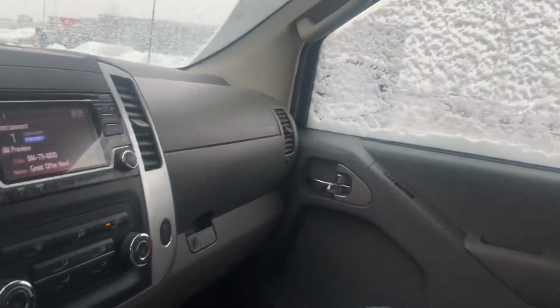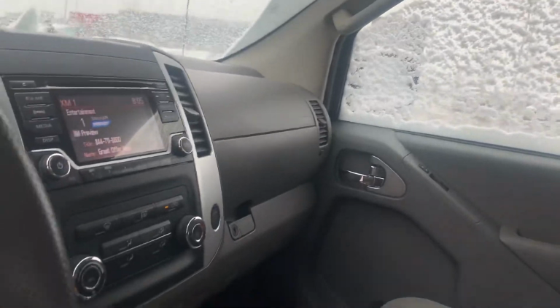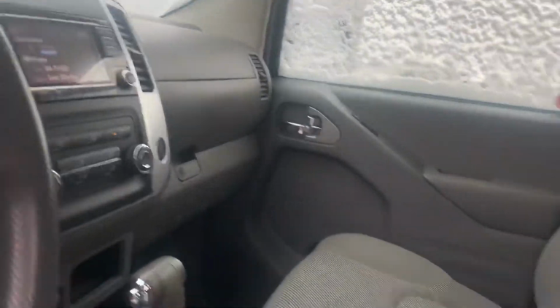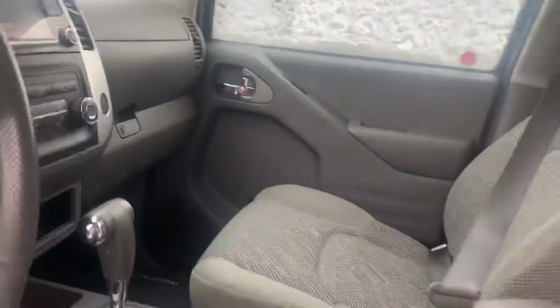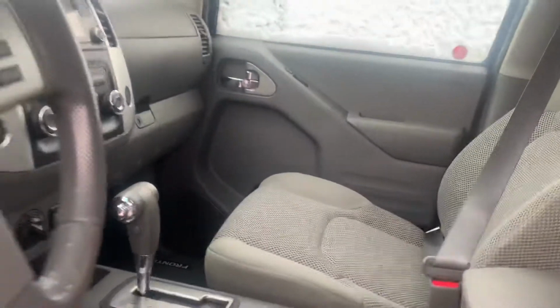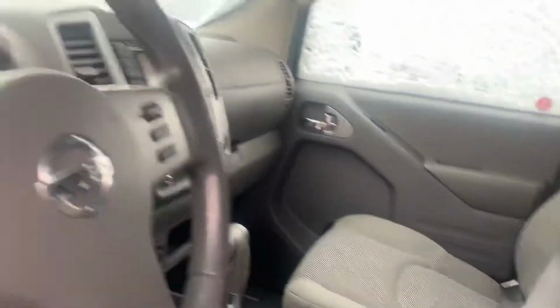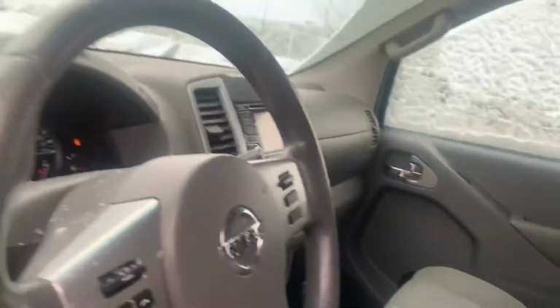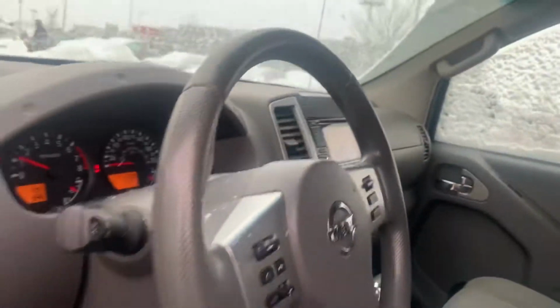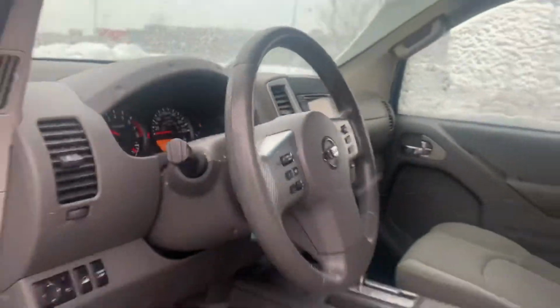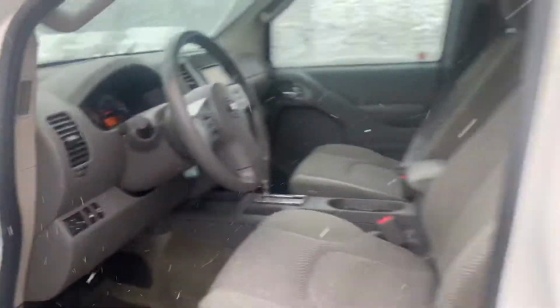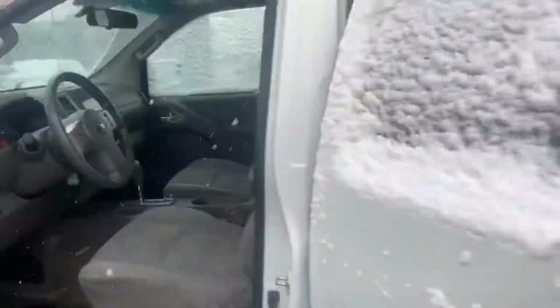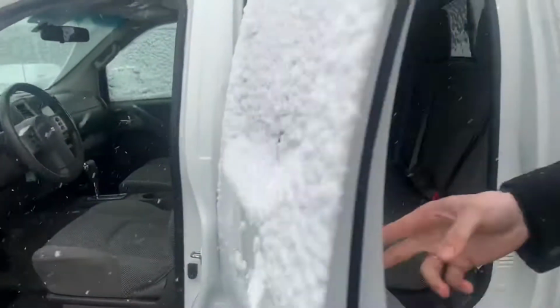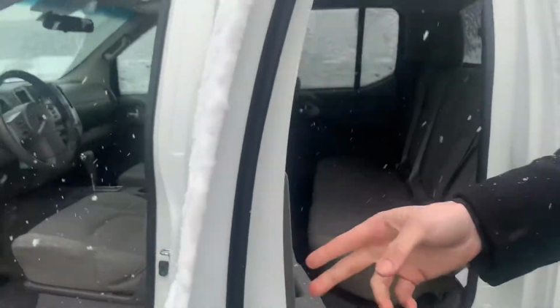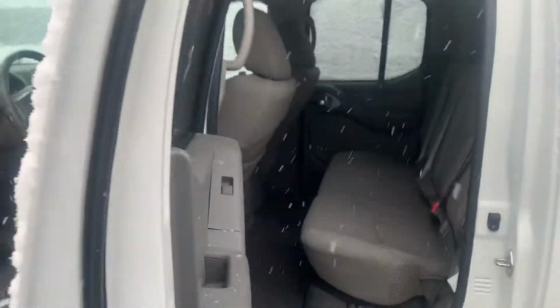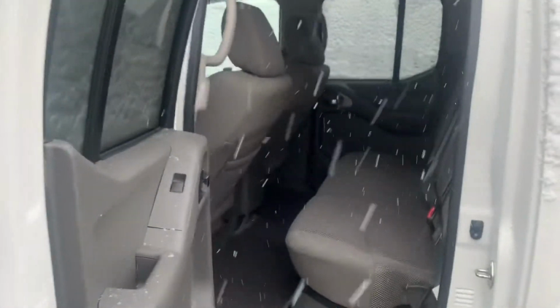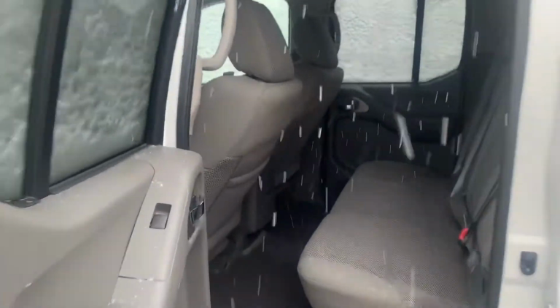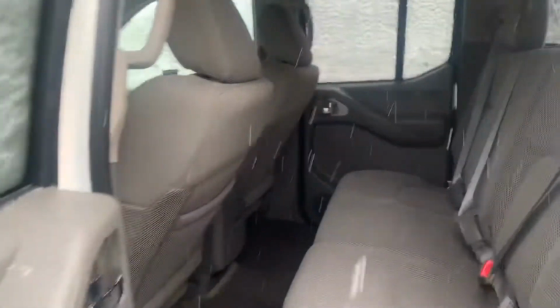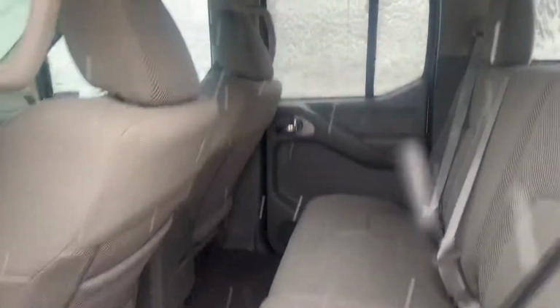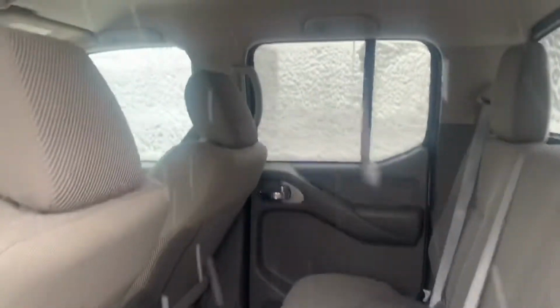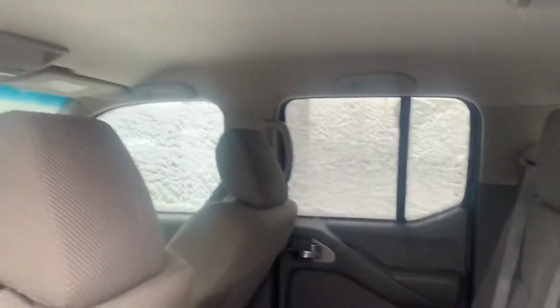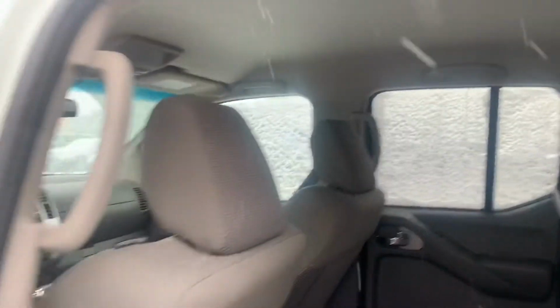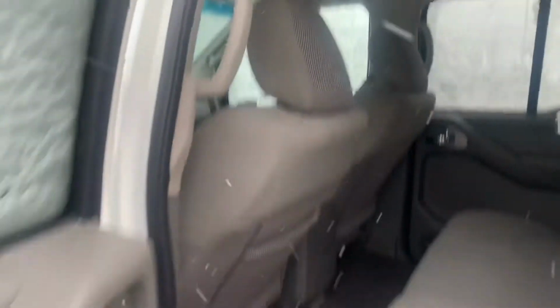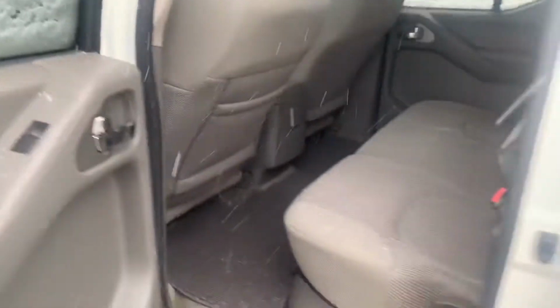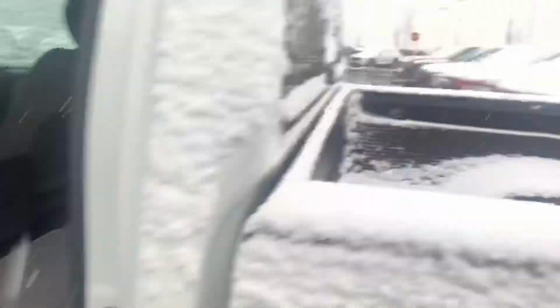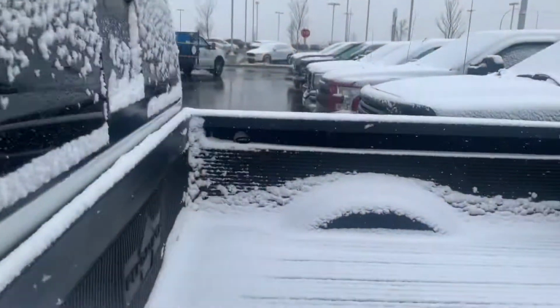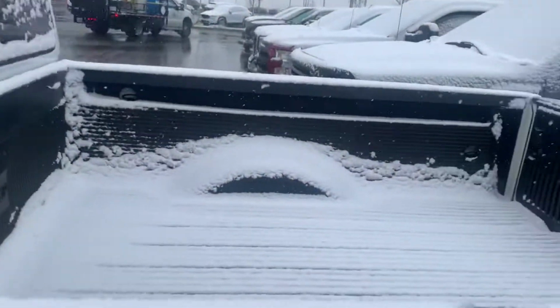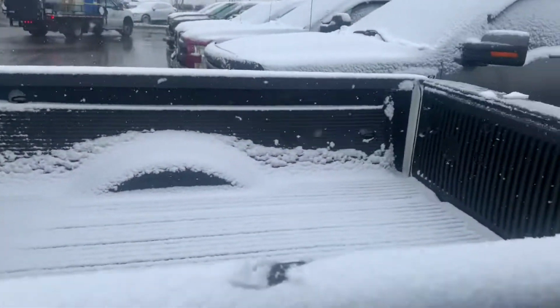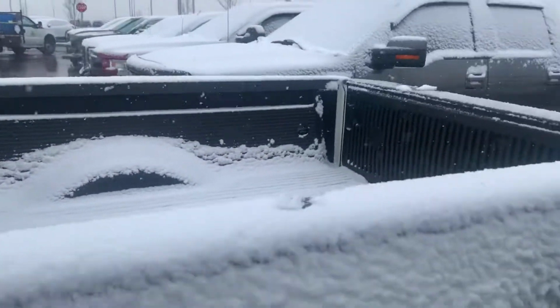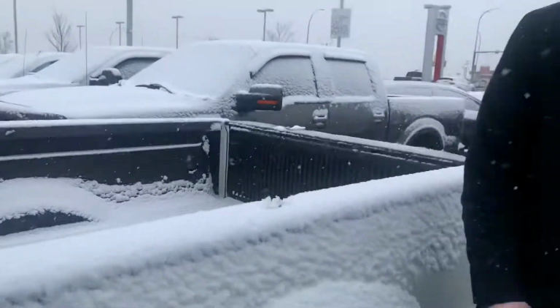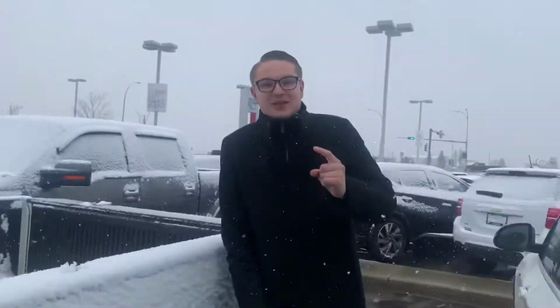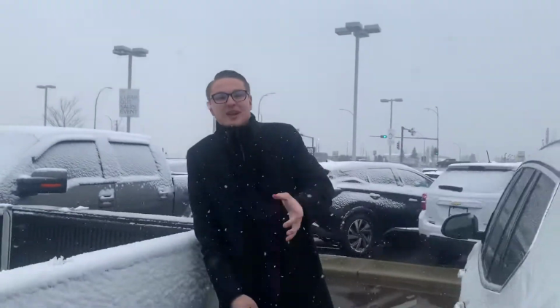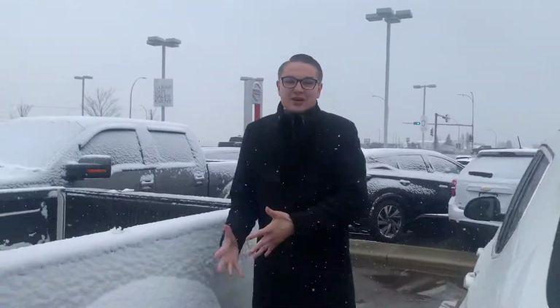You have your climate controls right there, your 4x4 on-the-fly, Bluetooth and cruise control right there on the steering wheel. Into the back, it is the crew cab, so you've got lots of space for your back passengers. And into the box, you do have the drop-in box liner.